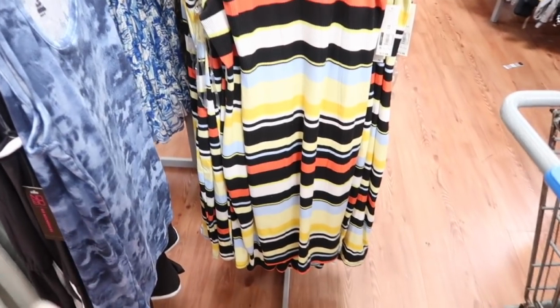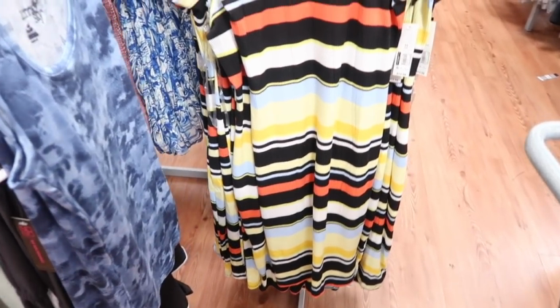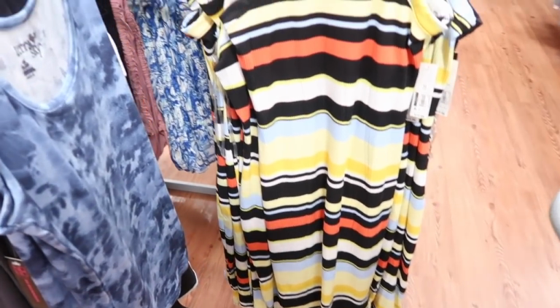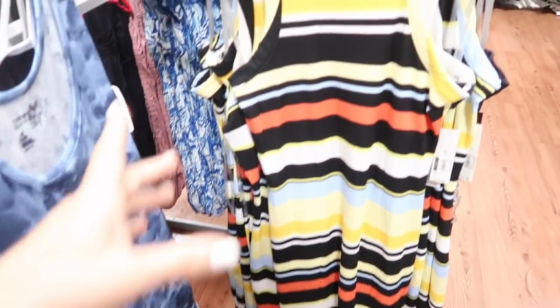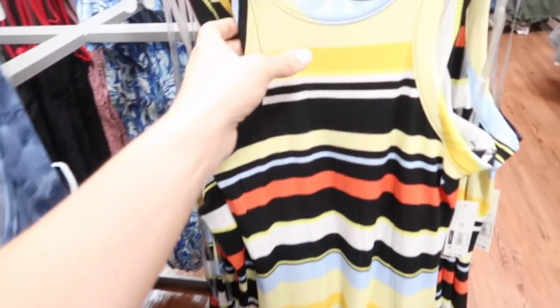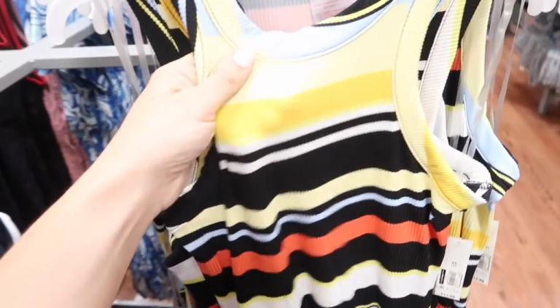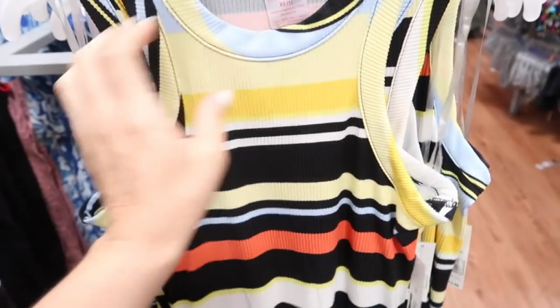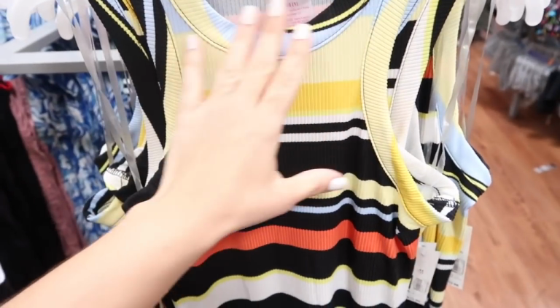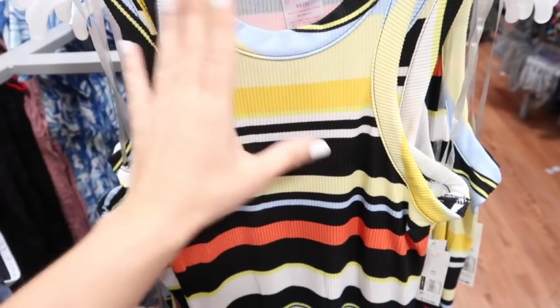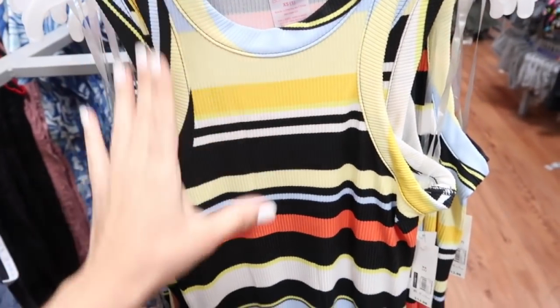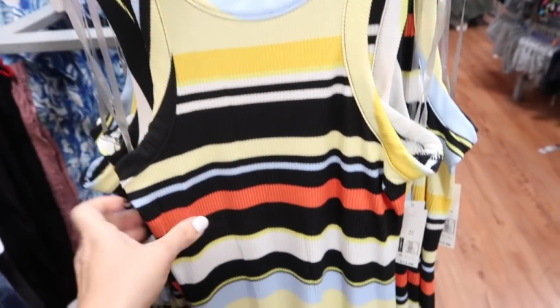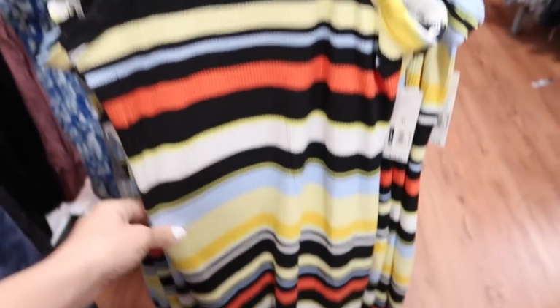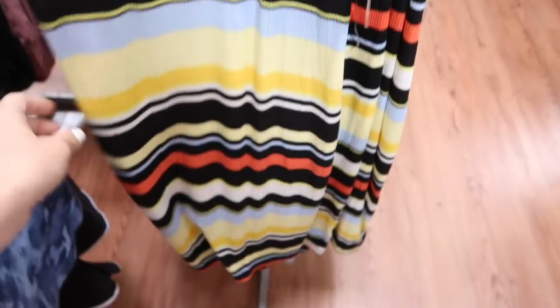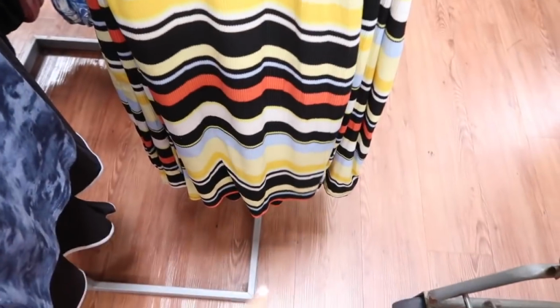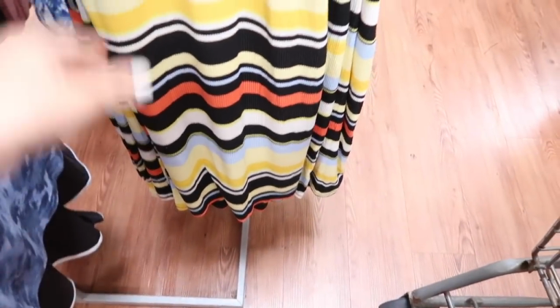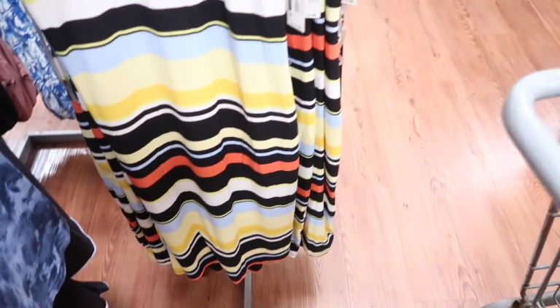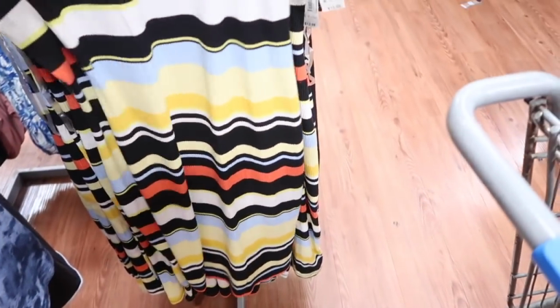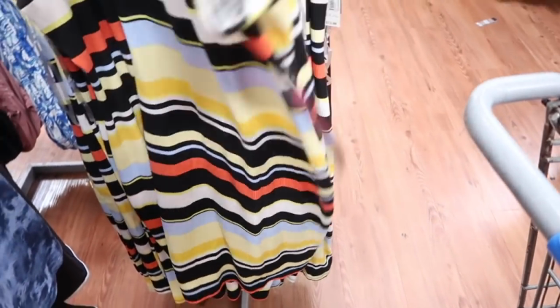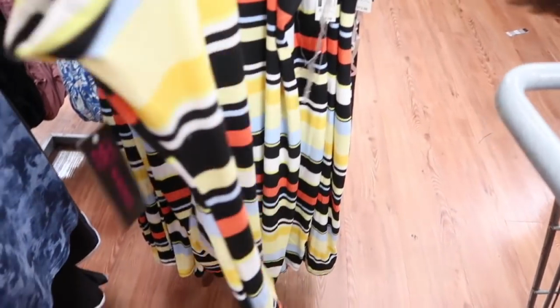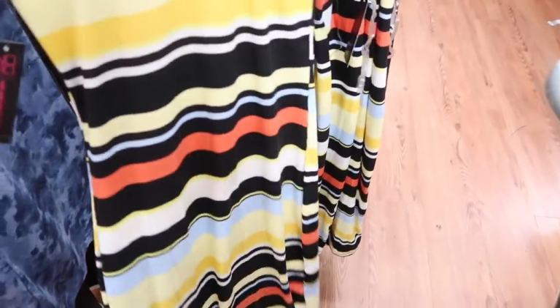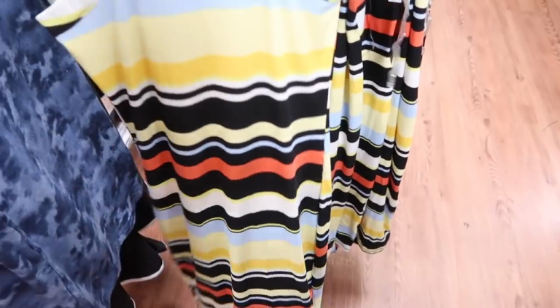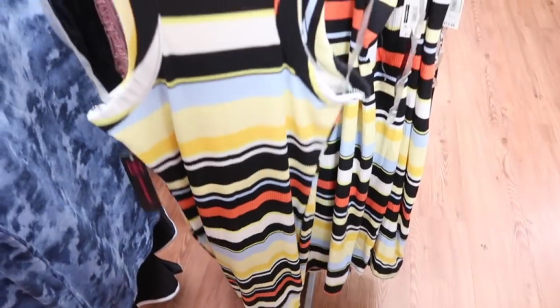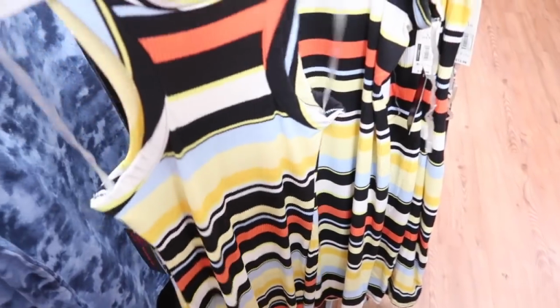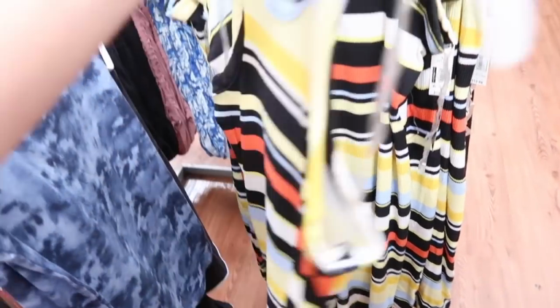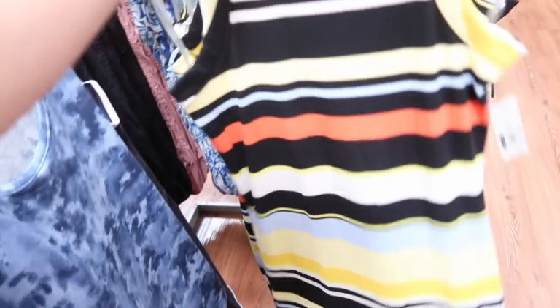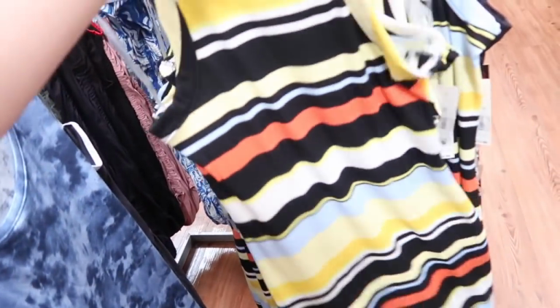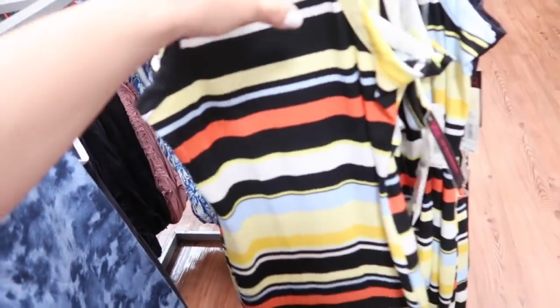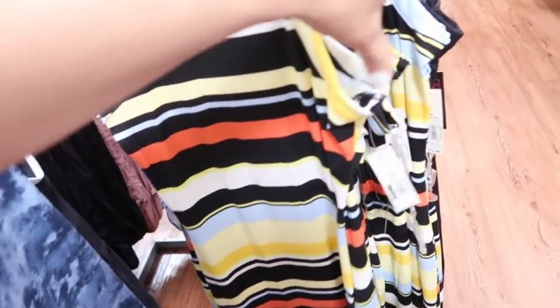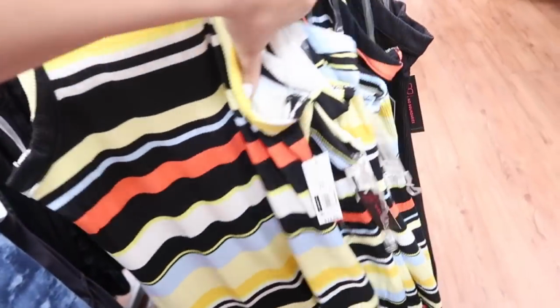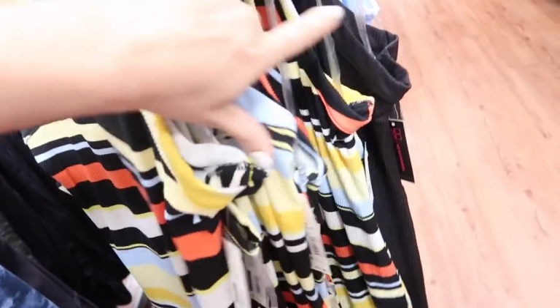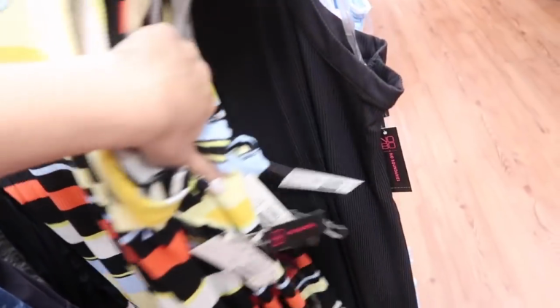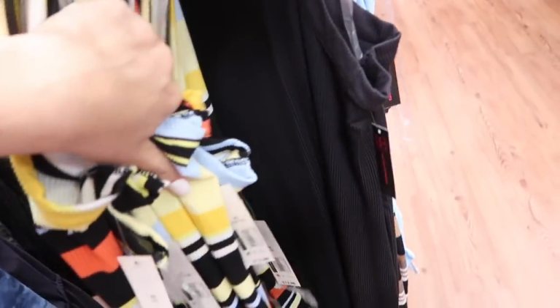These dresses from No Boundaries are also restocked online — they're super soft, have the higher neckline, sleeveless, fitted through the body. It is a midi length; I have it in the pink straight, also comes in this rust and blue and the solid black, and they're only $12.98.